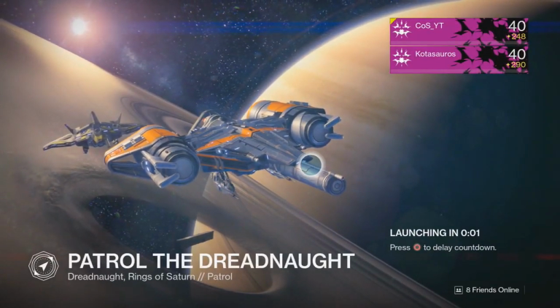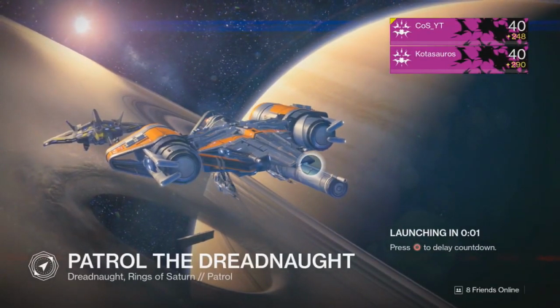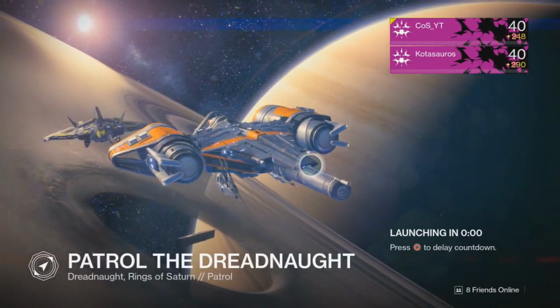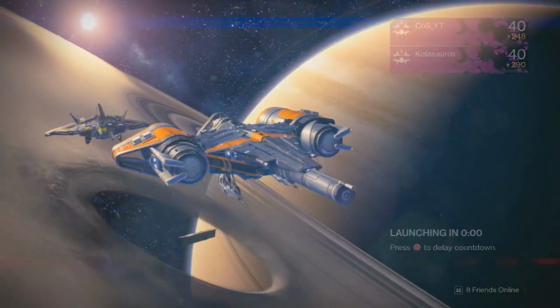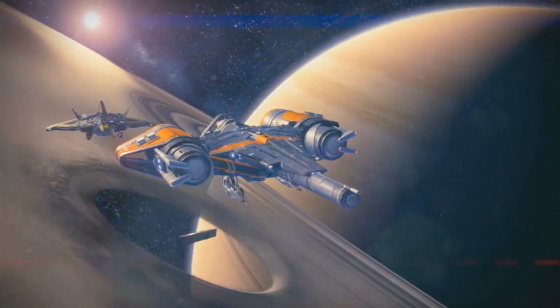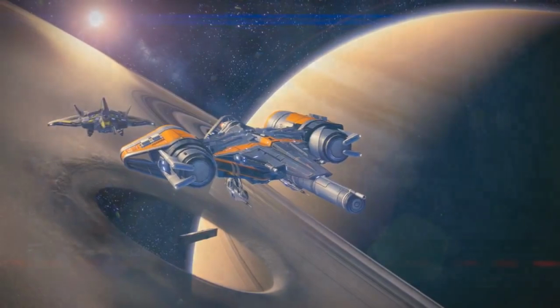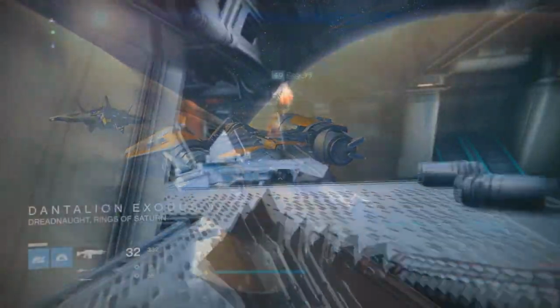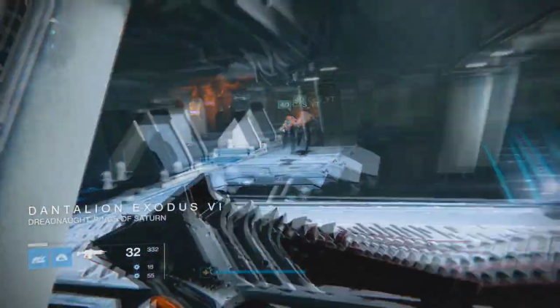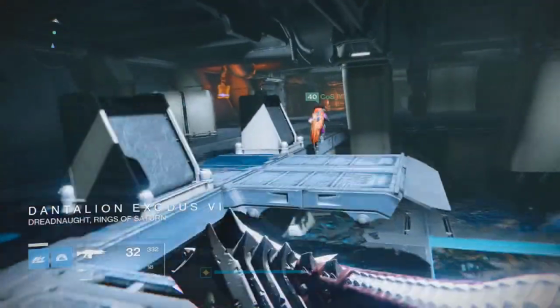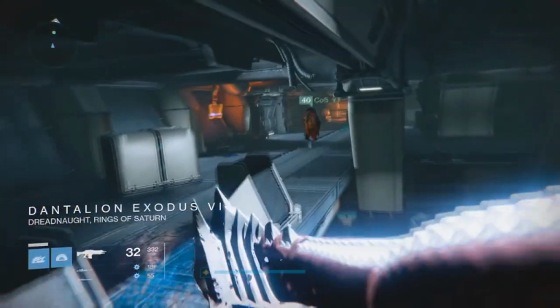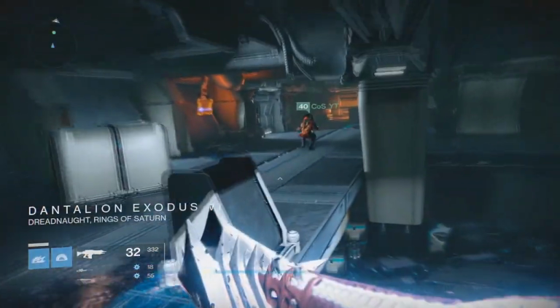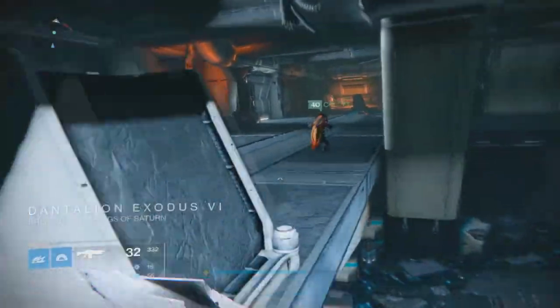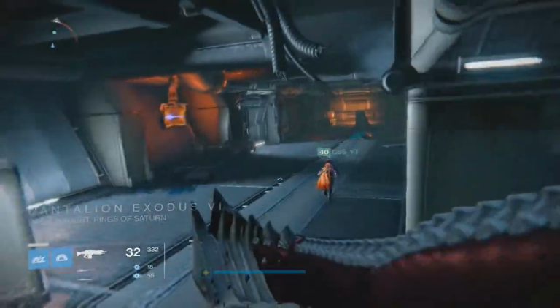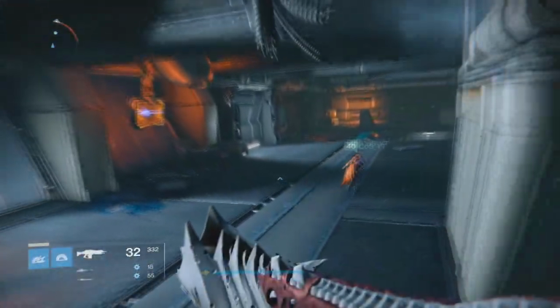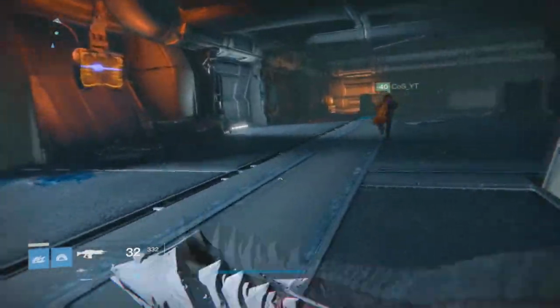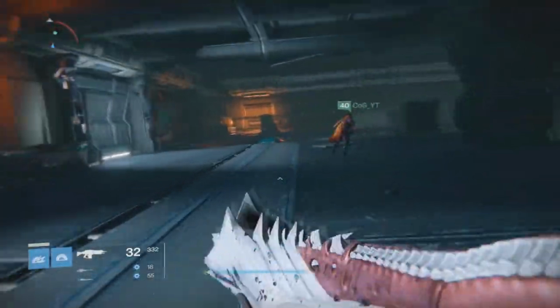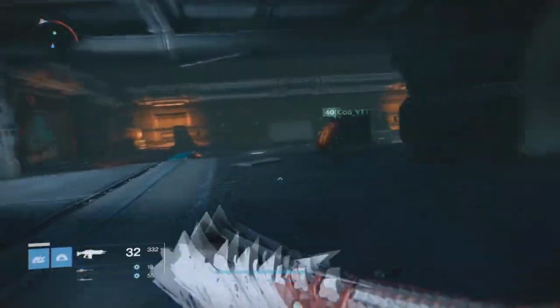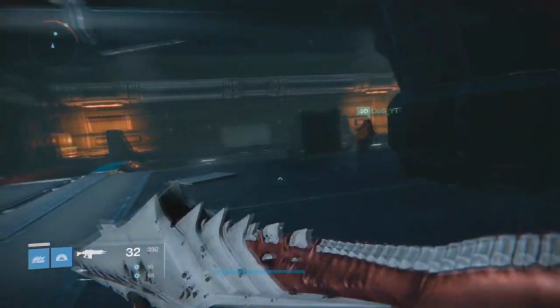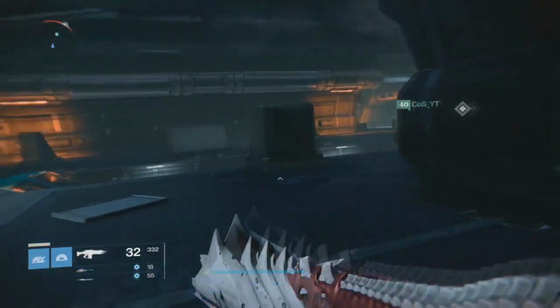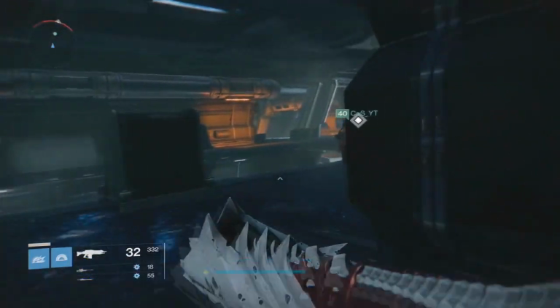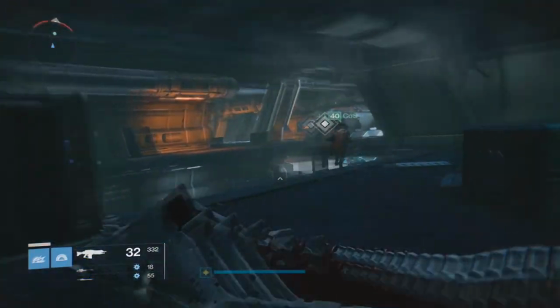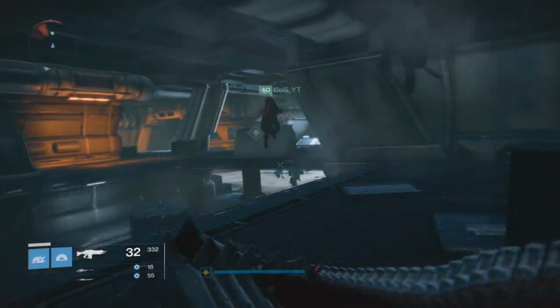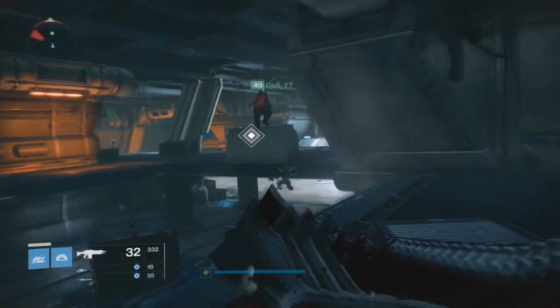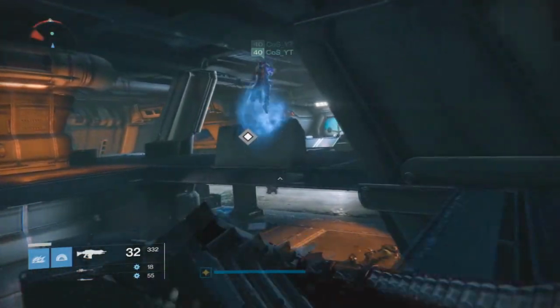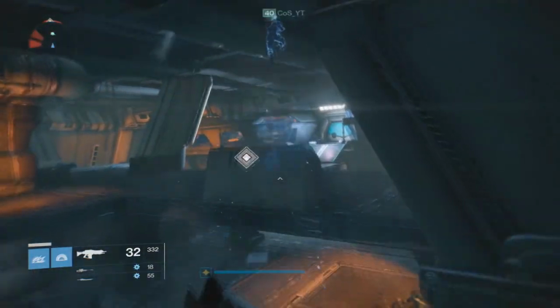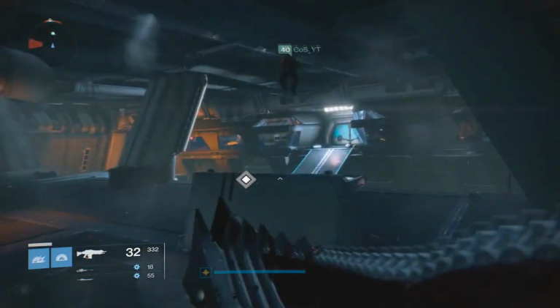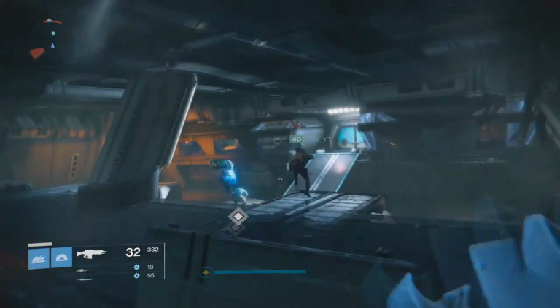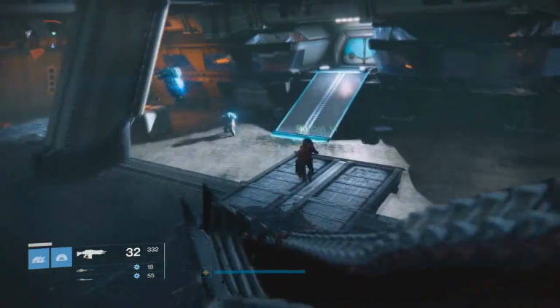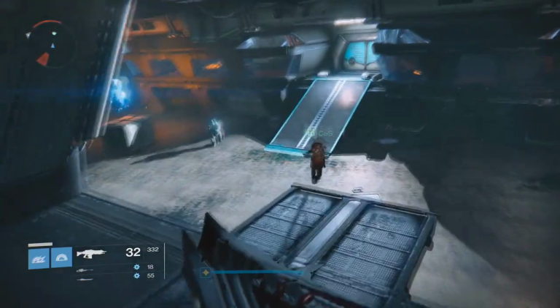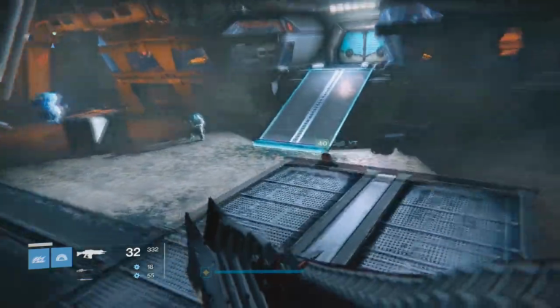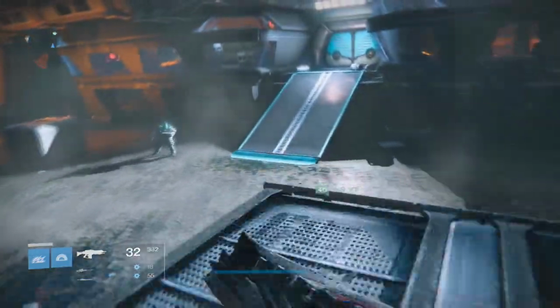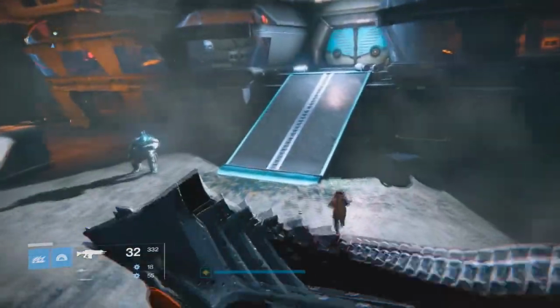The first thing you're going to do is go to the Cabal ship and essentially run through the Mausoleum just like you're heading towards the Shield Brother strike. Then you're going to see this blue door that ends up being locked. There are two ways of getting past this door.